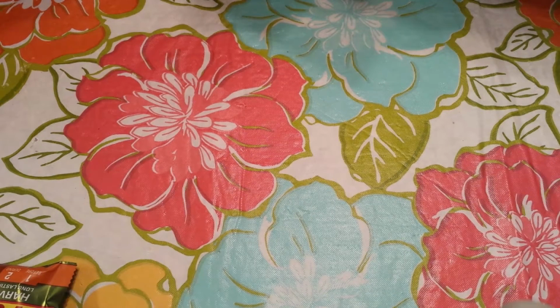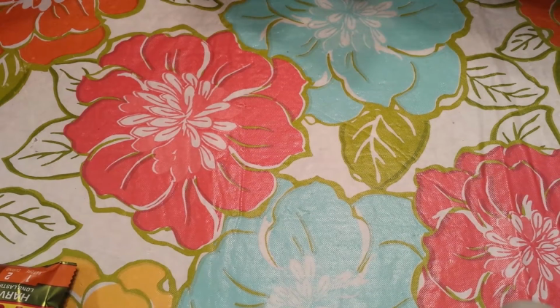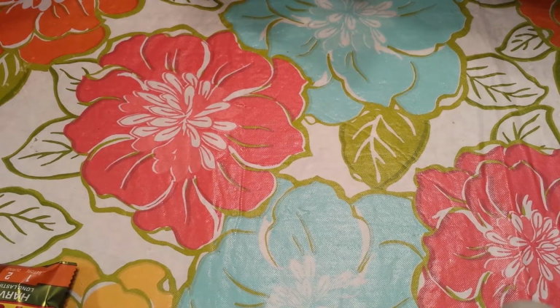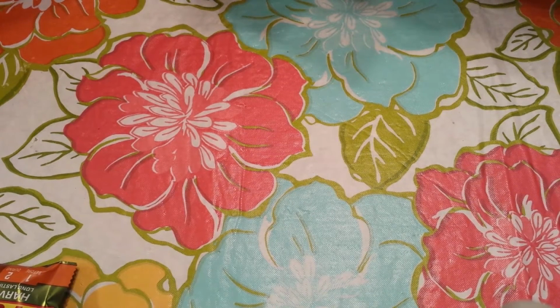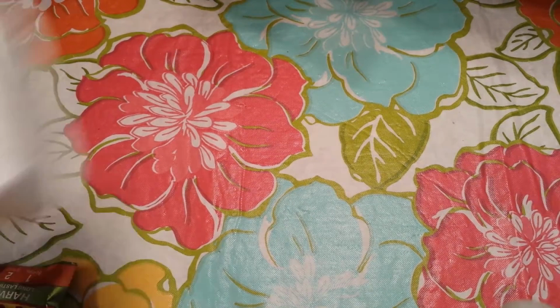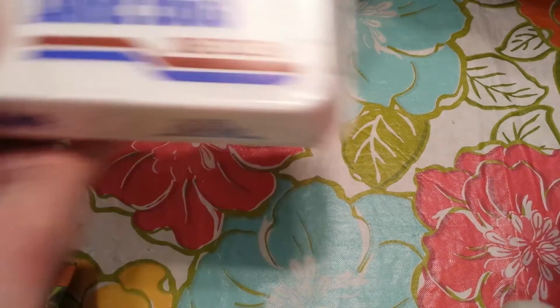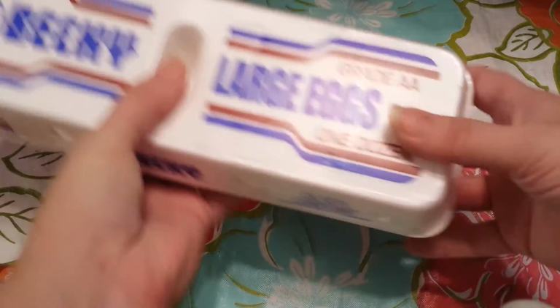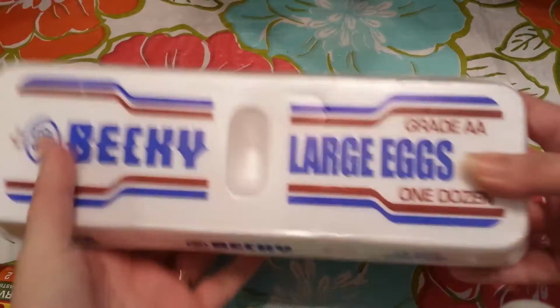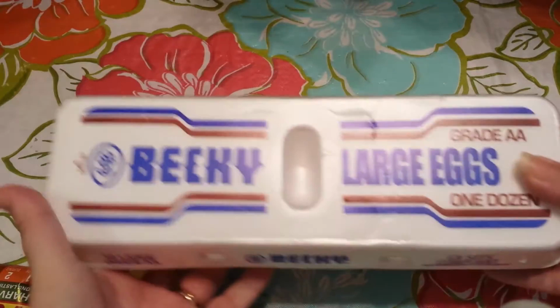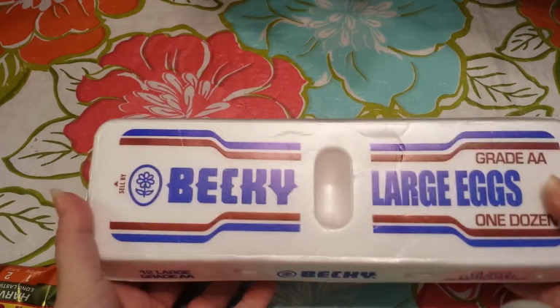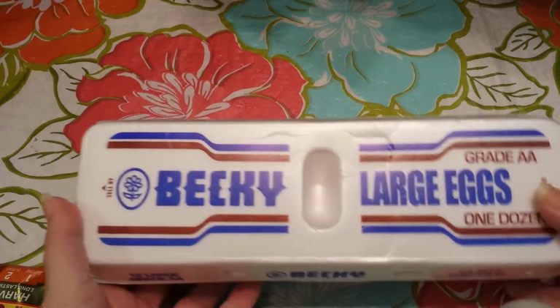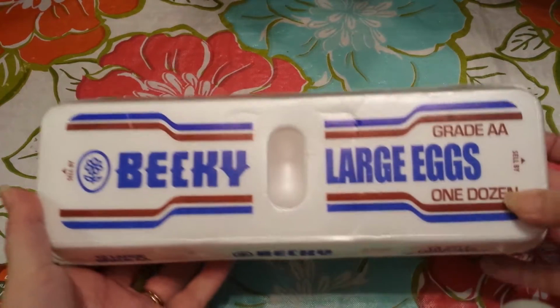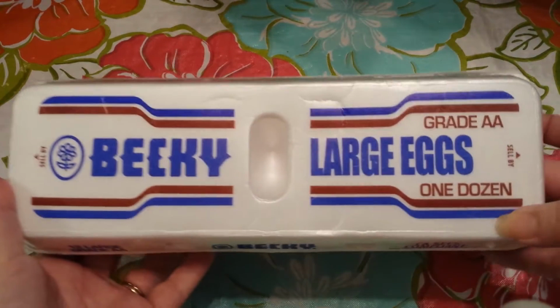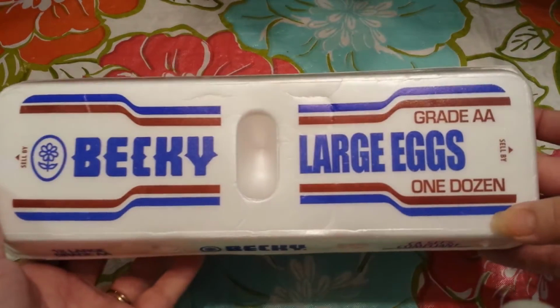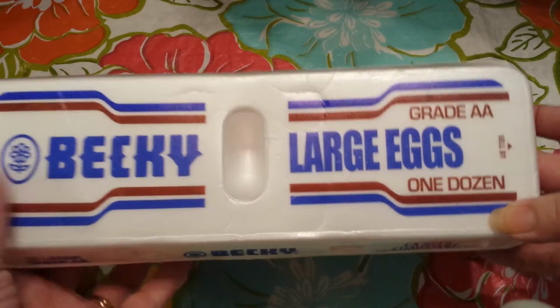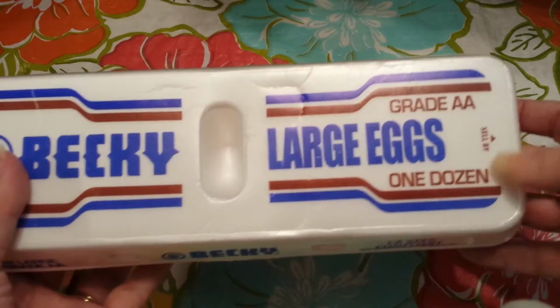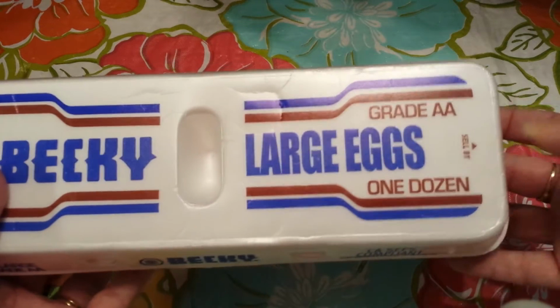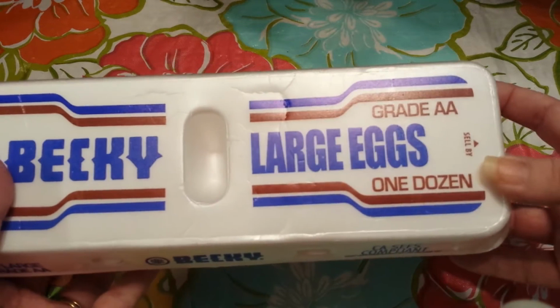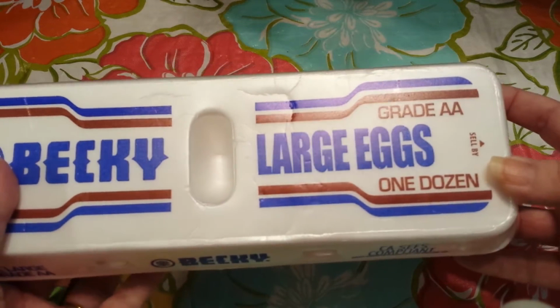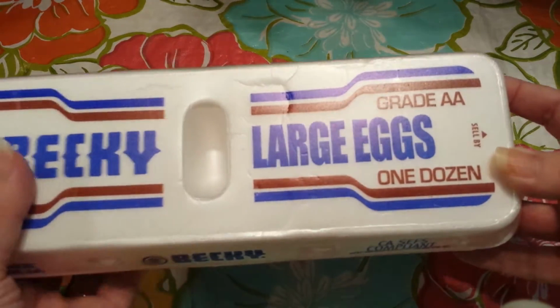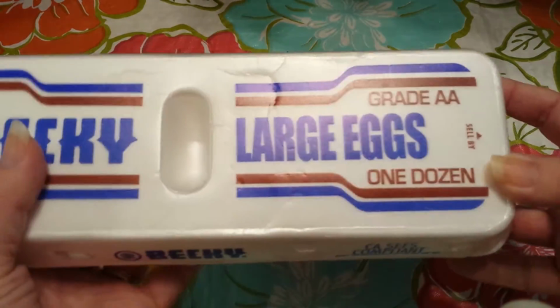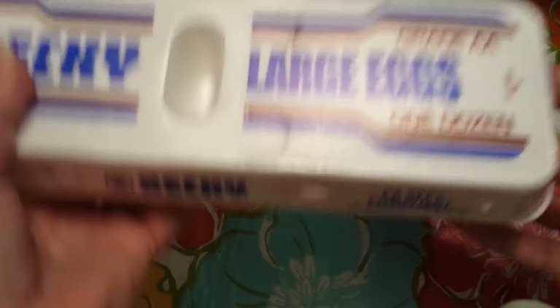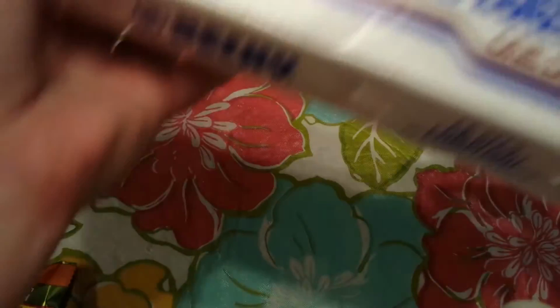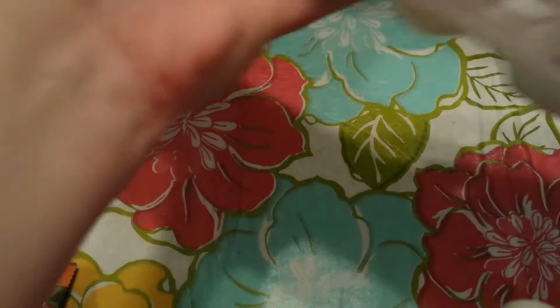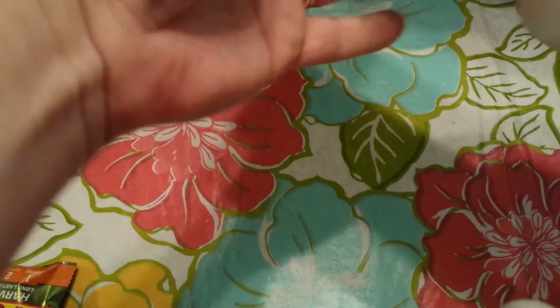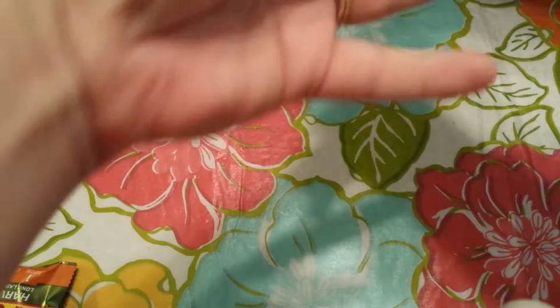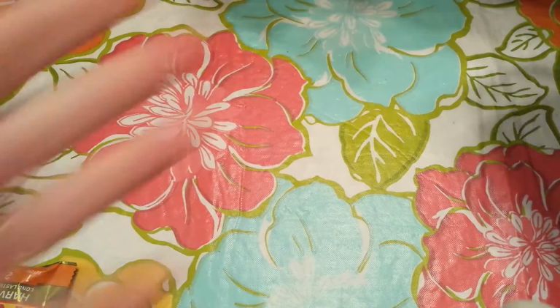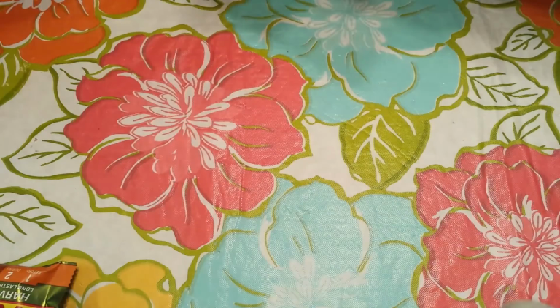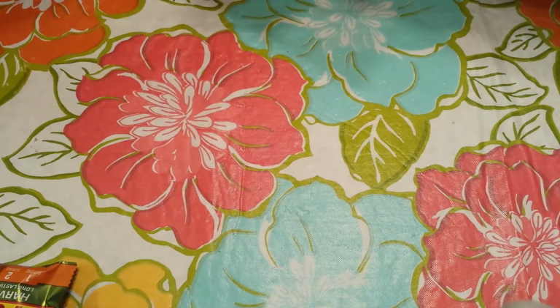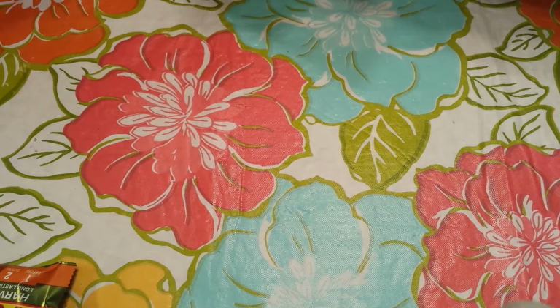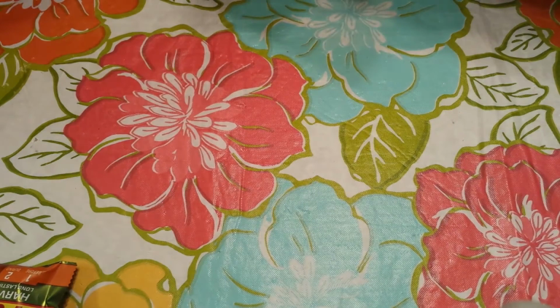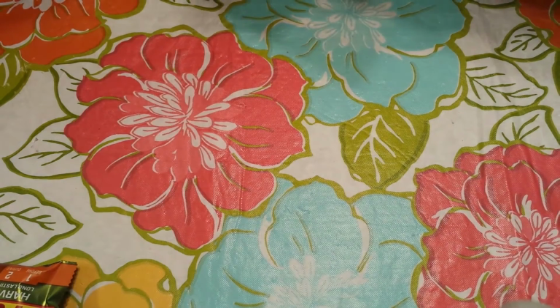First, from the Grocery Outlet, I grabbed a dozen of the Becky Large eggs. Eggs are so expensive right now — I think that was $3.50.